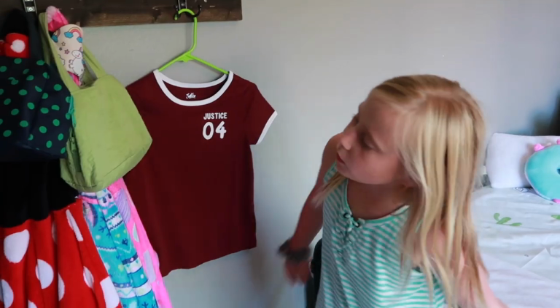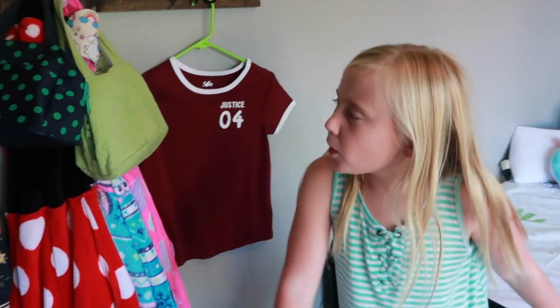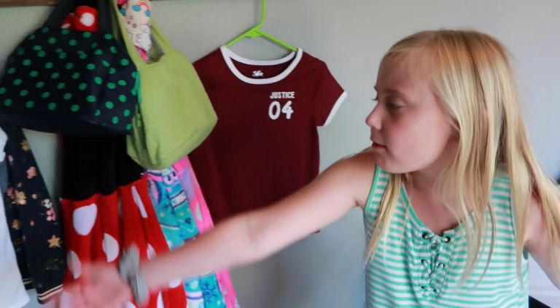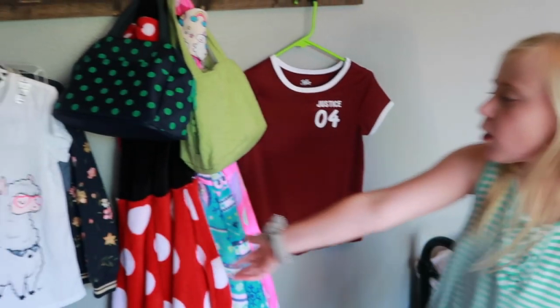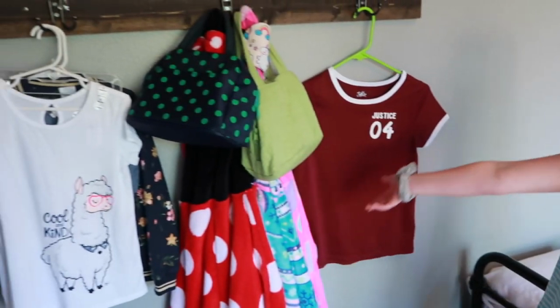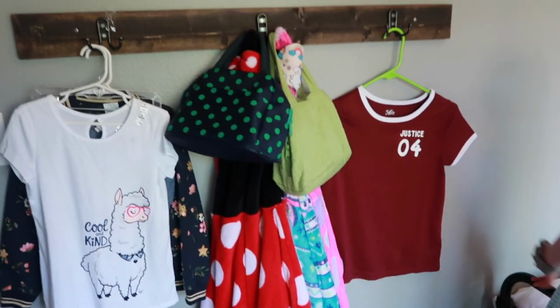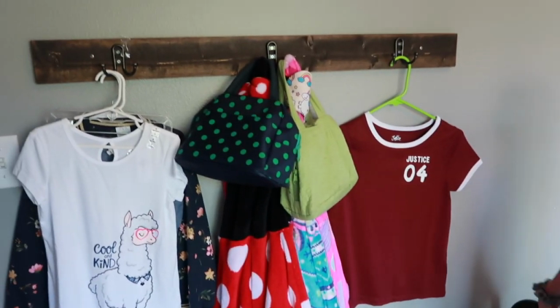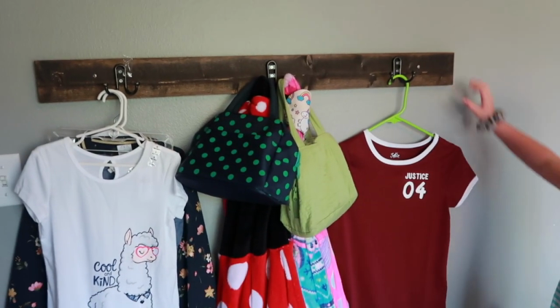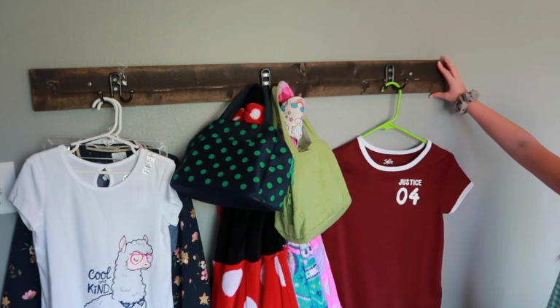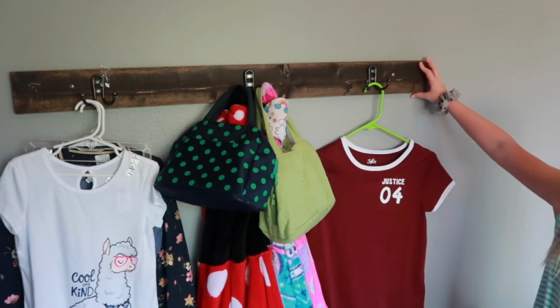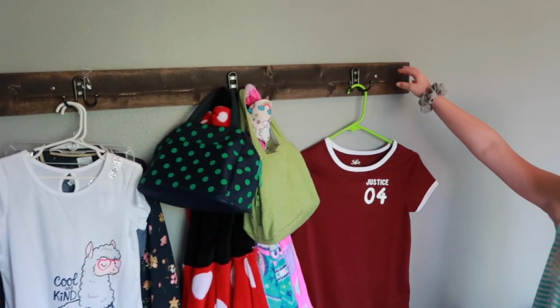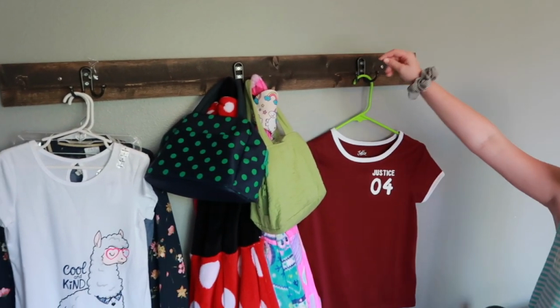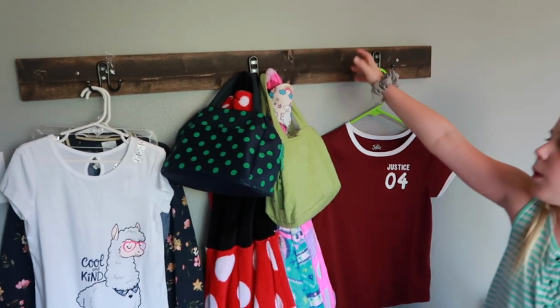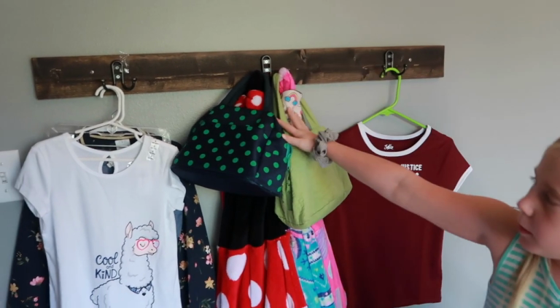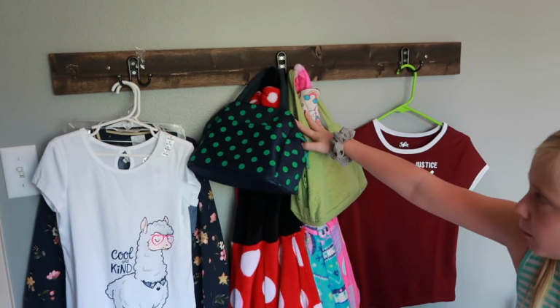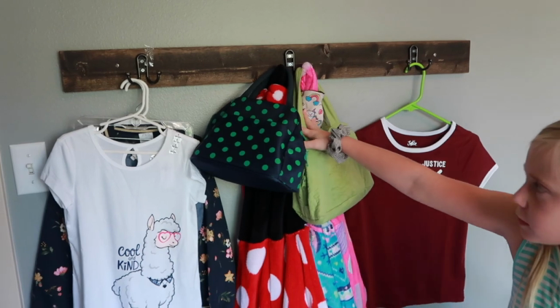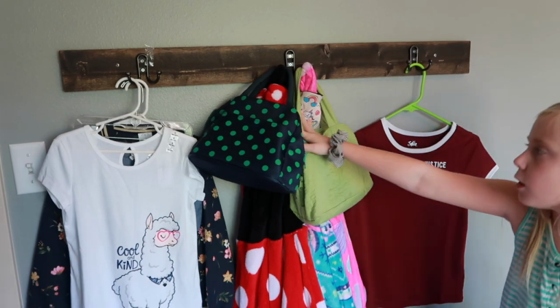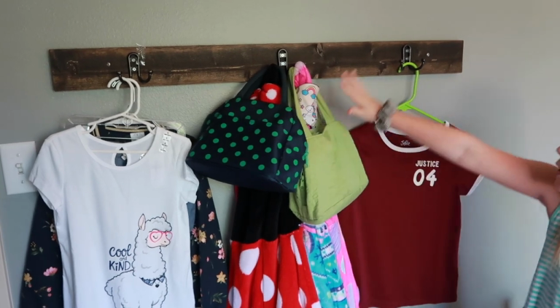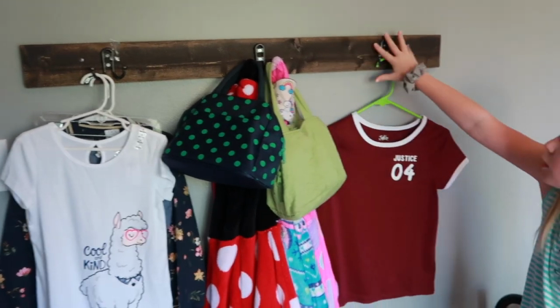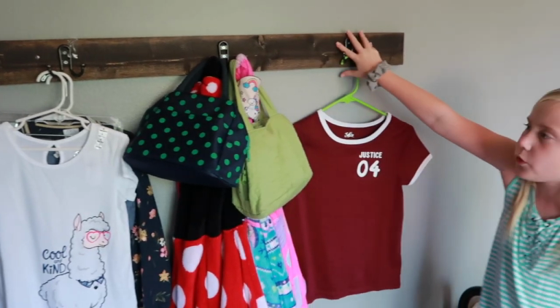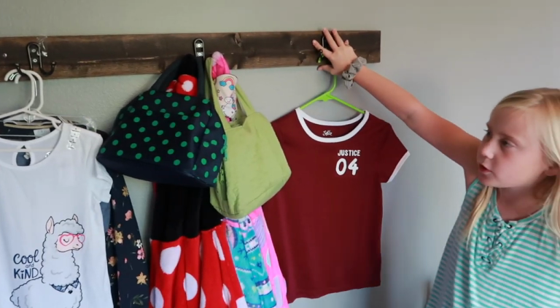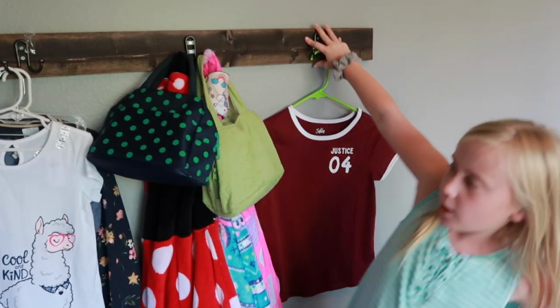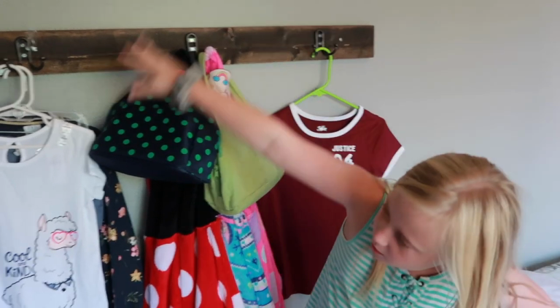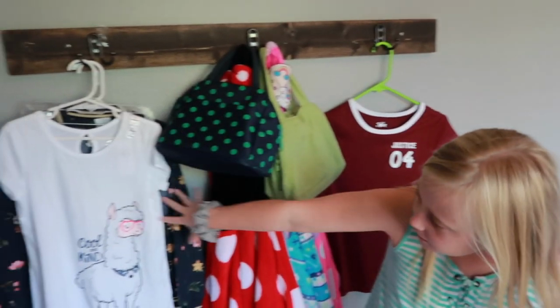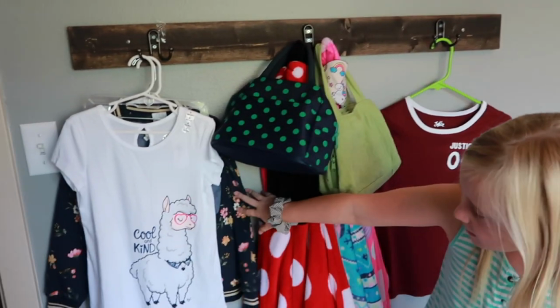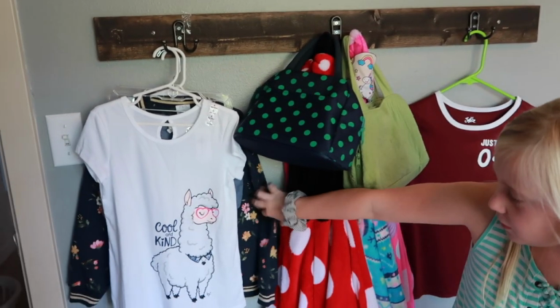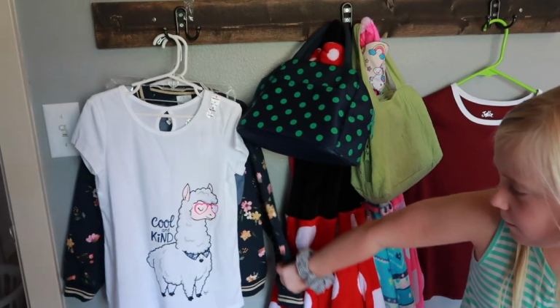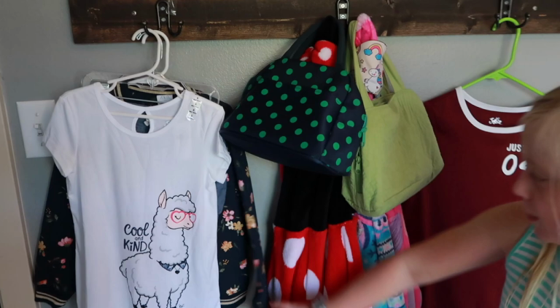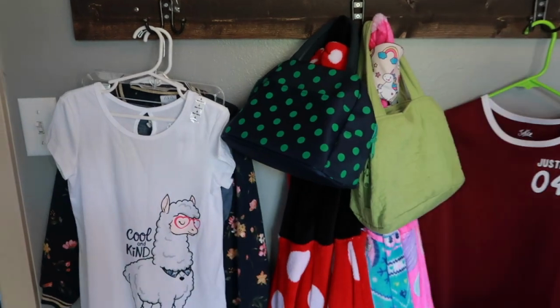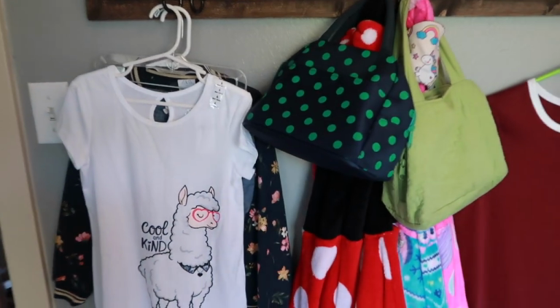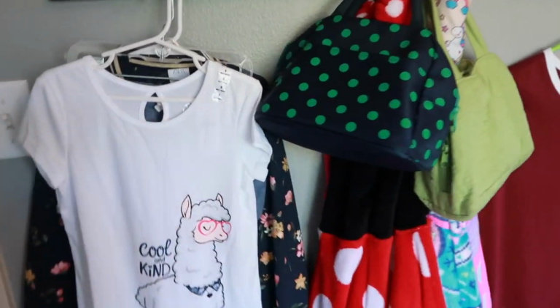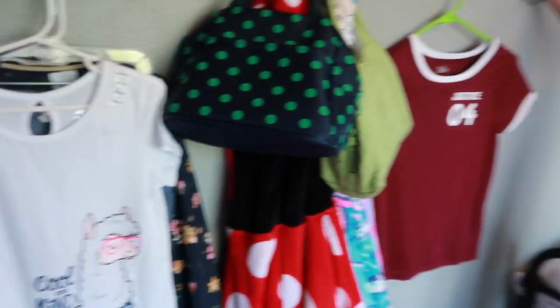So here we have all our clothes — a little shelf rack where we keep all our robes and clothes for the day. This is Ashley's outfit, but I'm not sure what I'm going with yet.